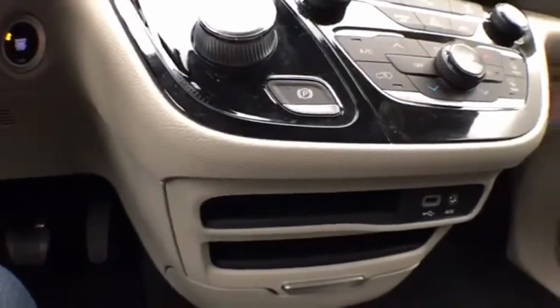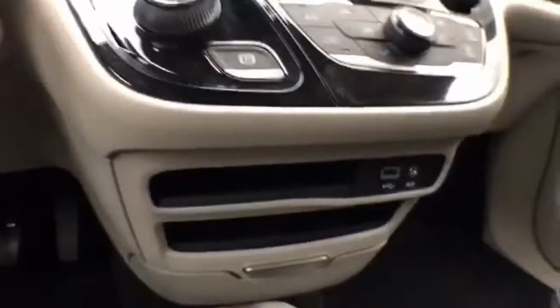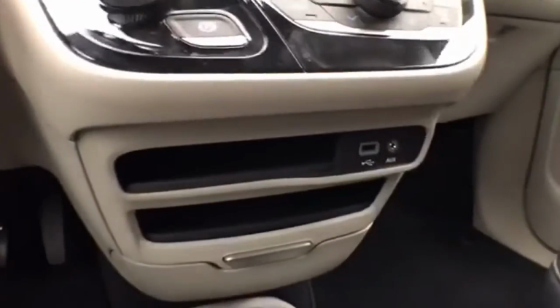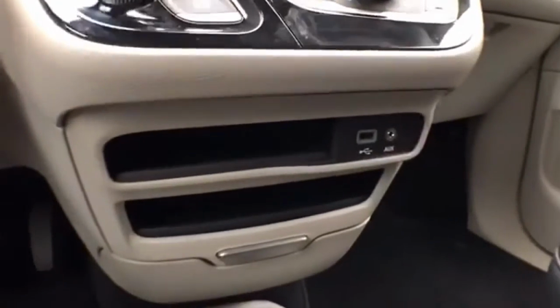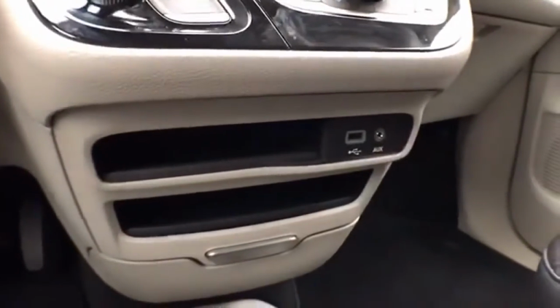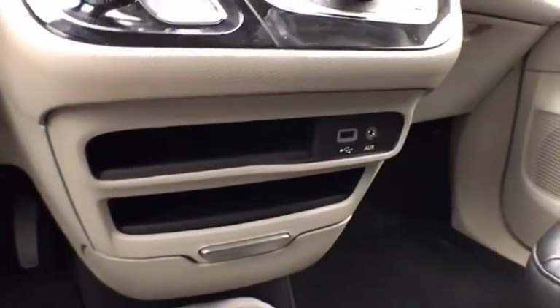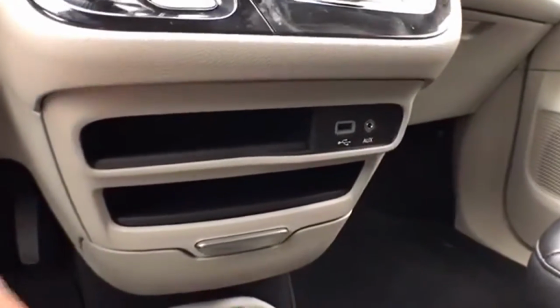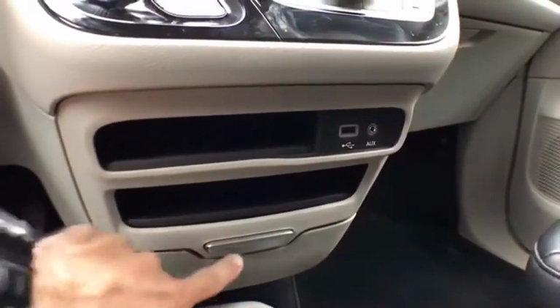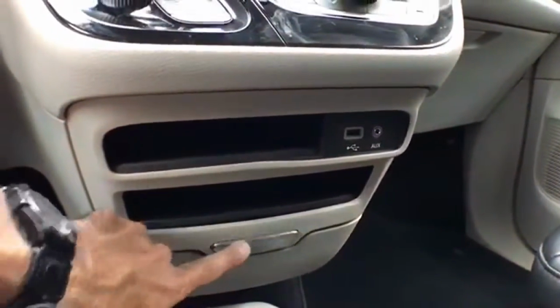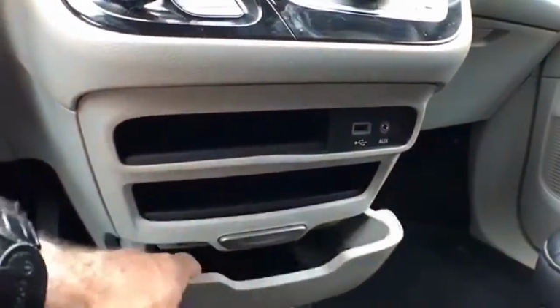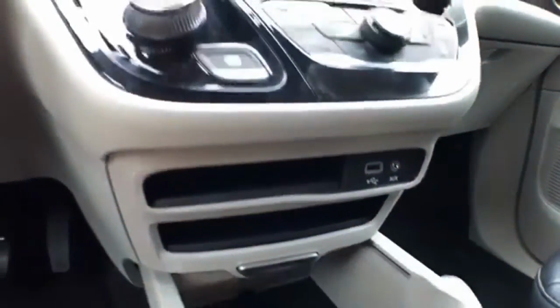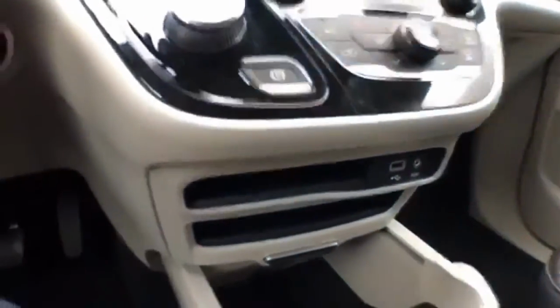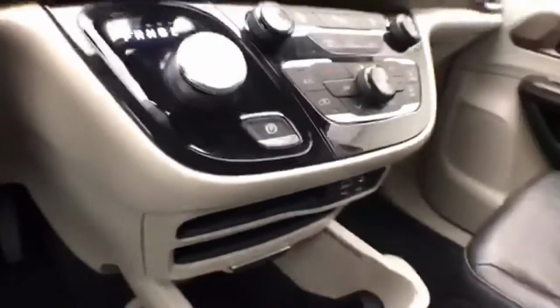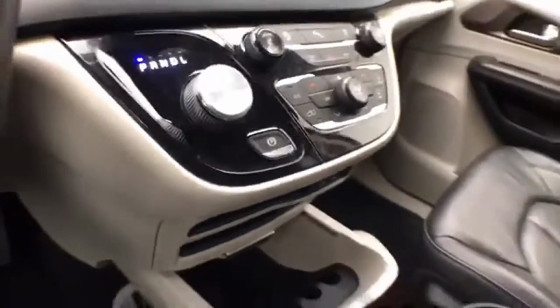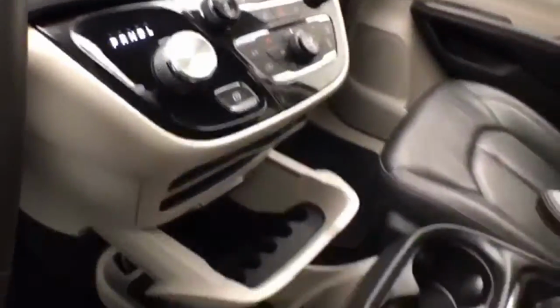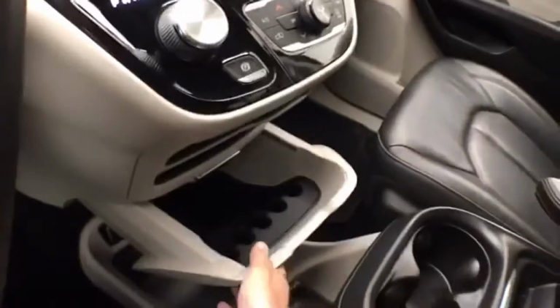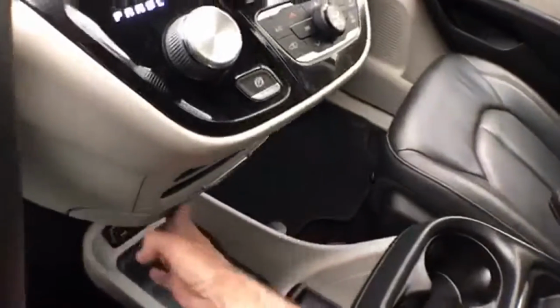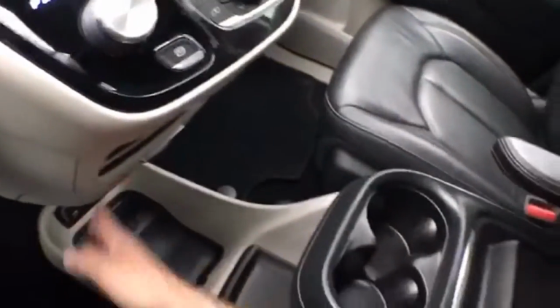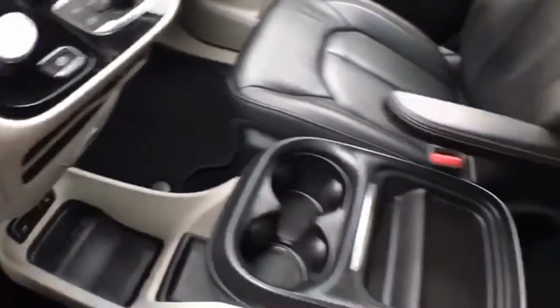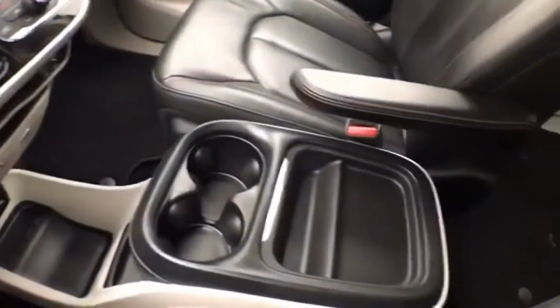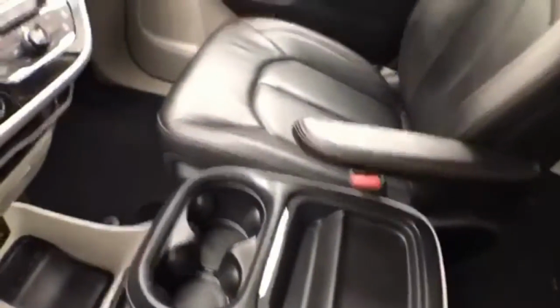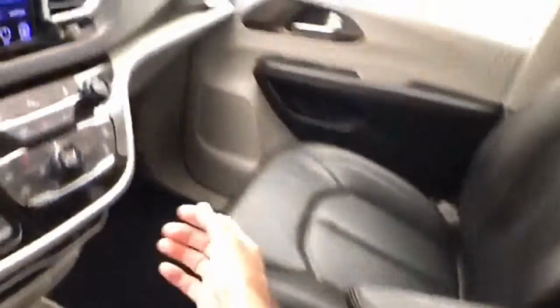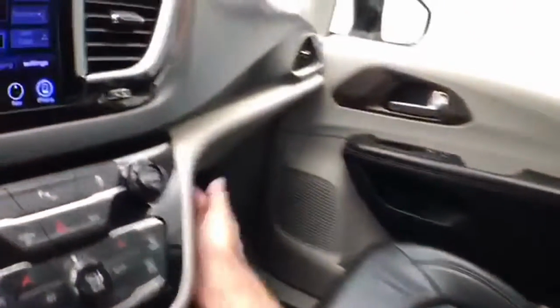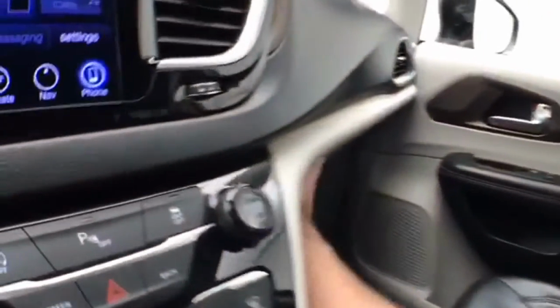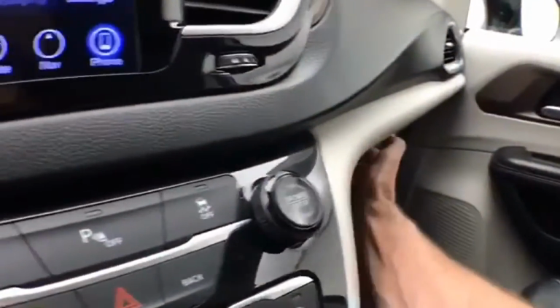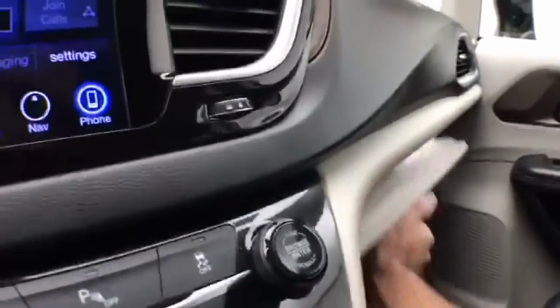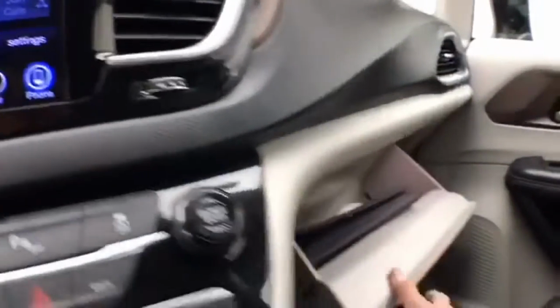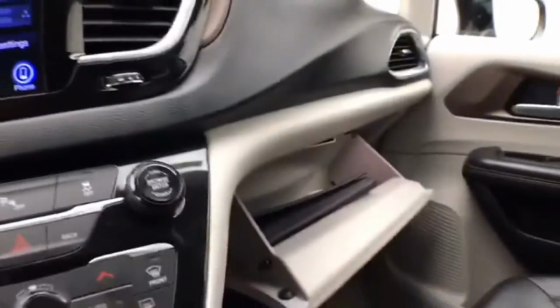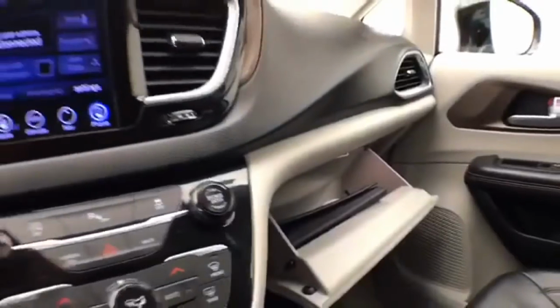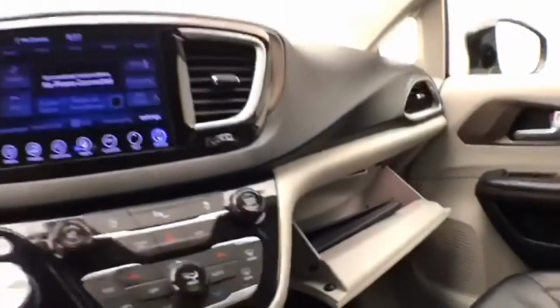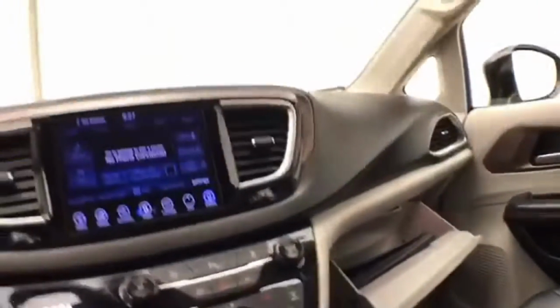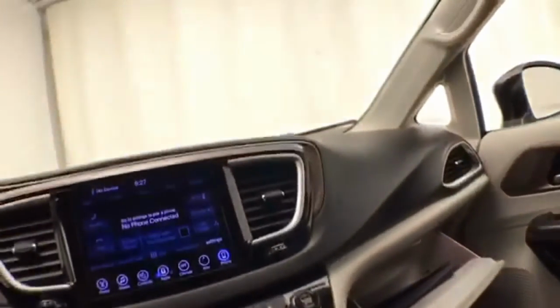USB and auxiliary input allow you to connect mobile media devices. There's lots of storage space in the center console, and a large glove box with all the owner's materials inside.